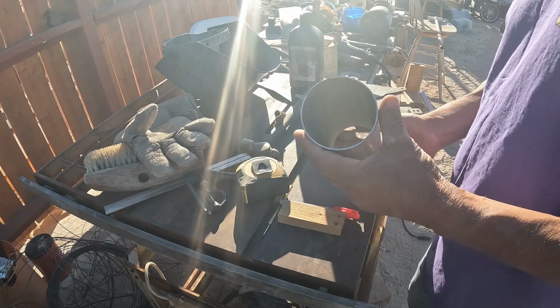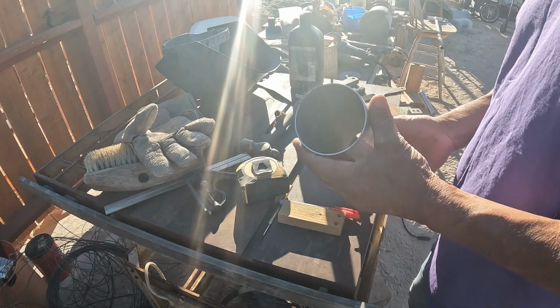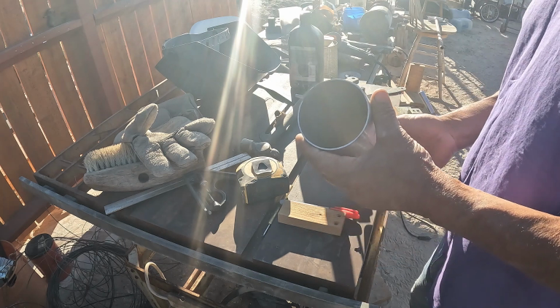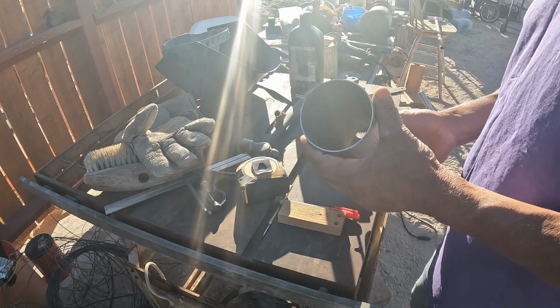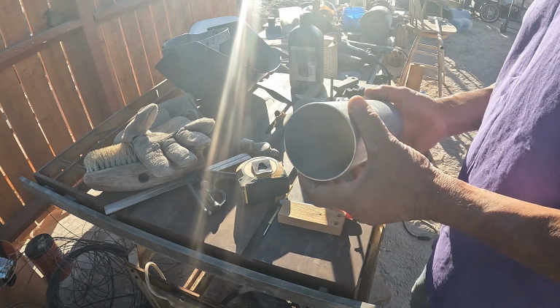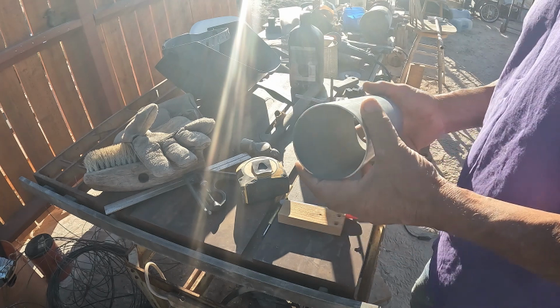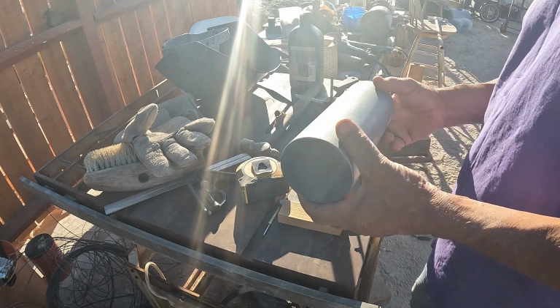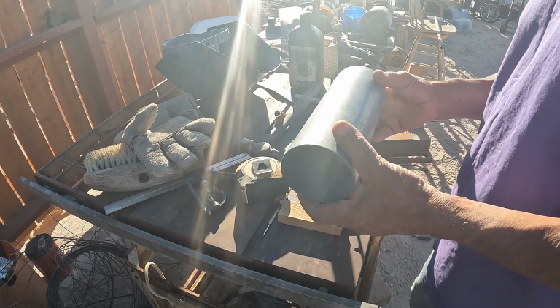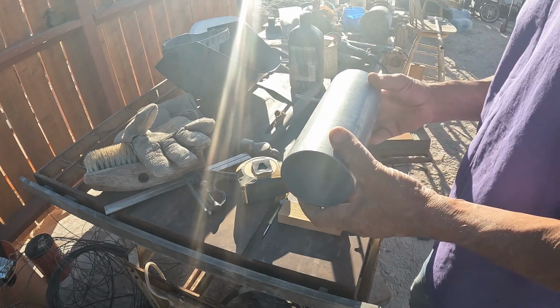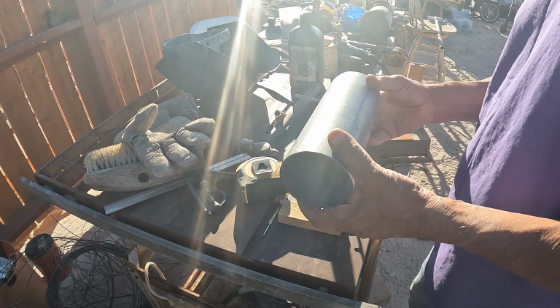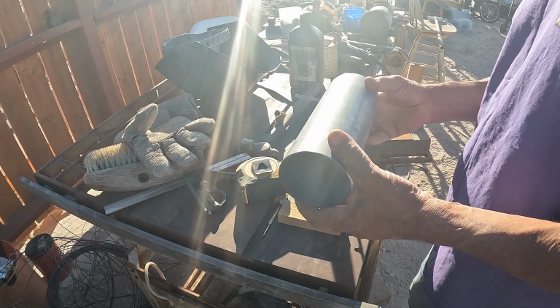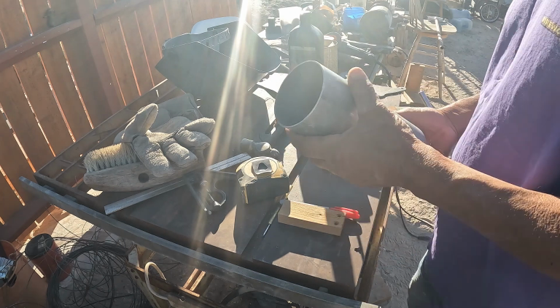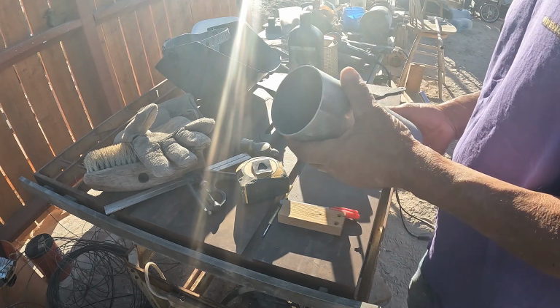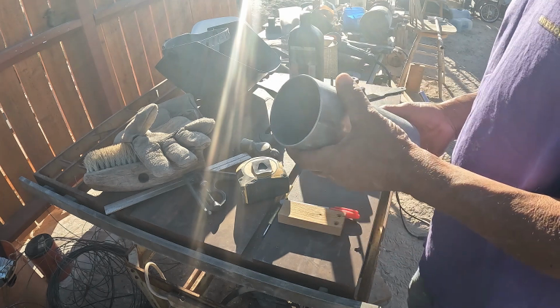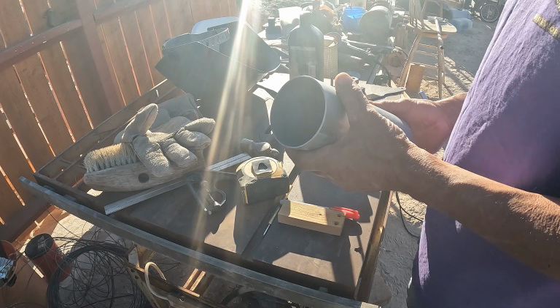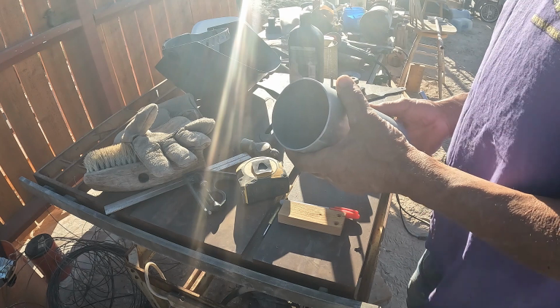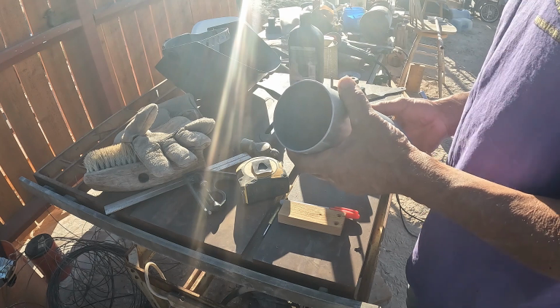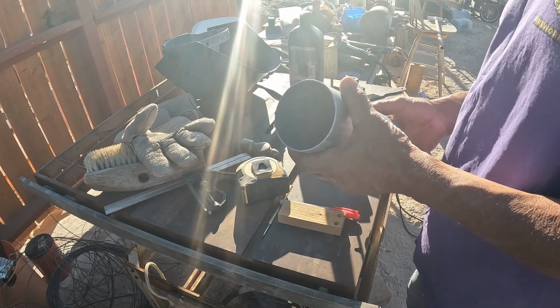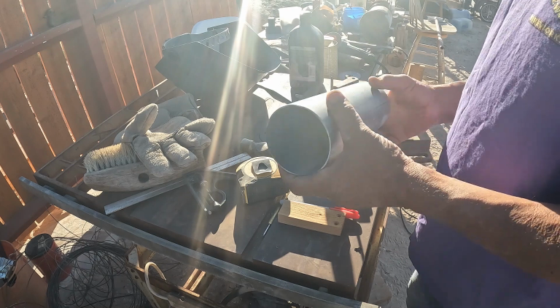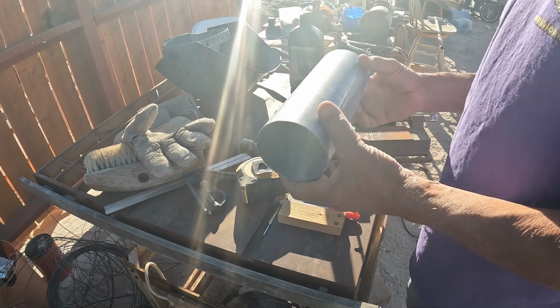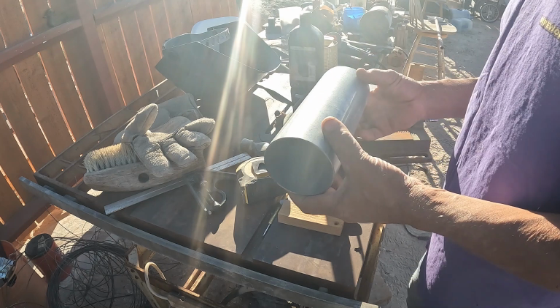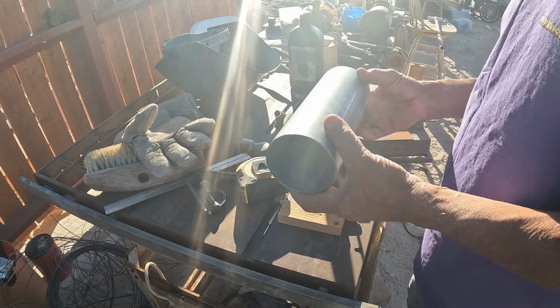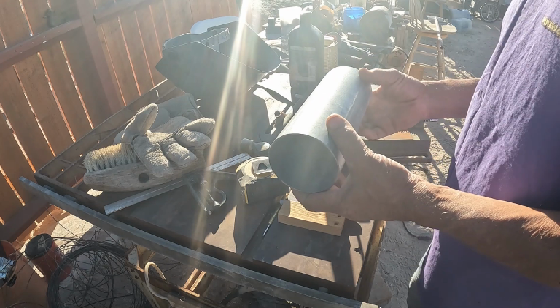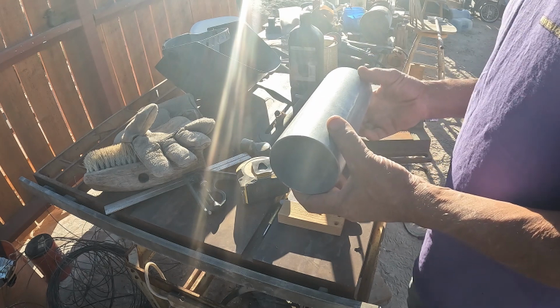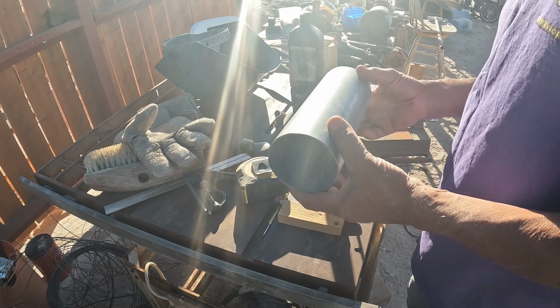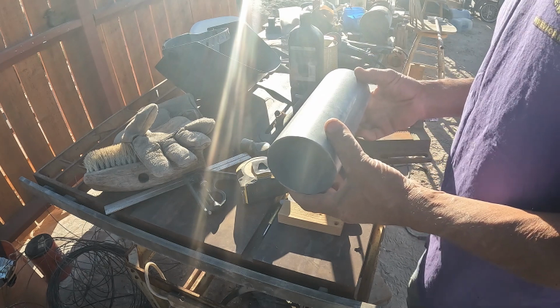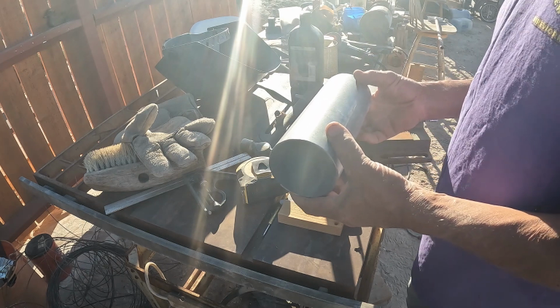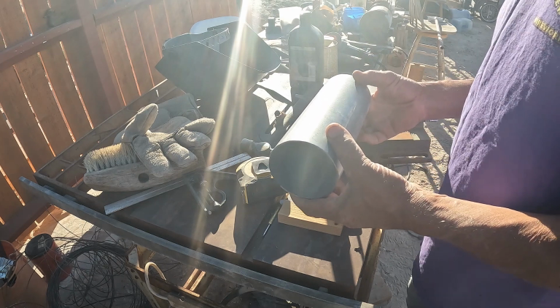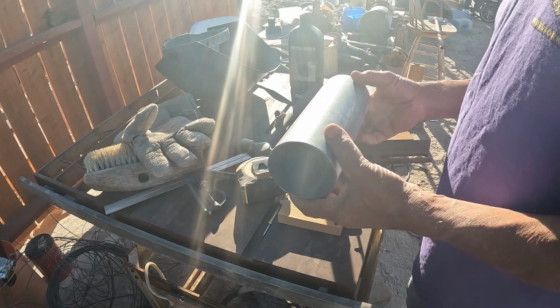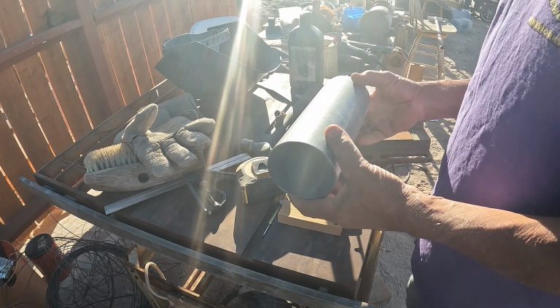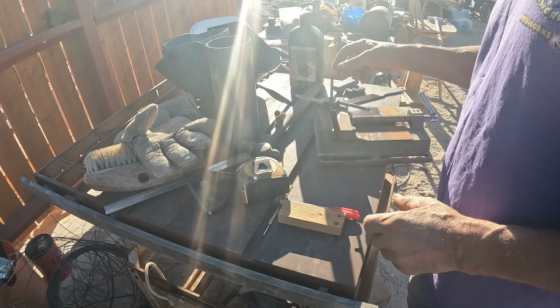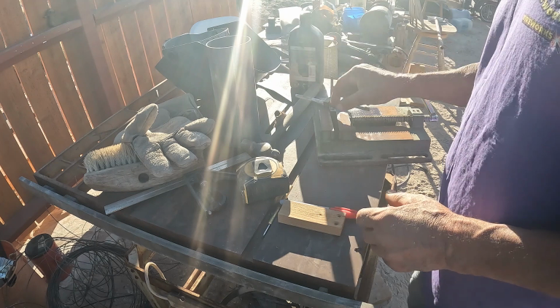This is going to be my sand outlet tube. If I ever need to repair the elements, I'll be able to get the sand out of this tube.